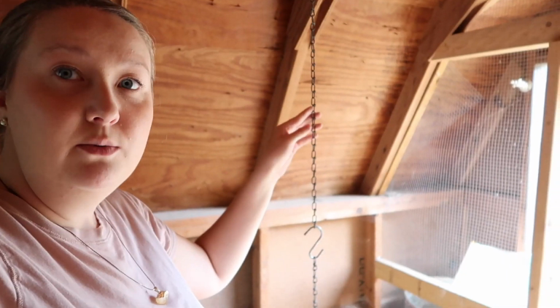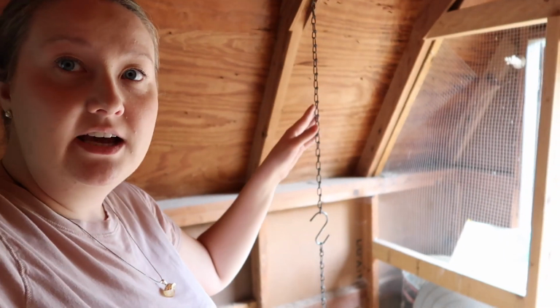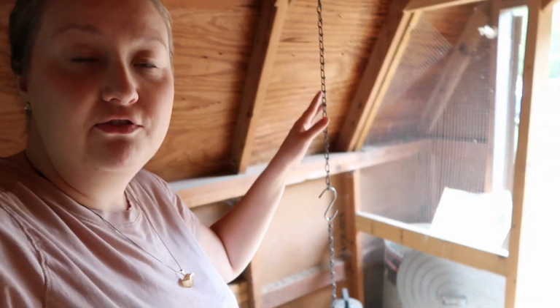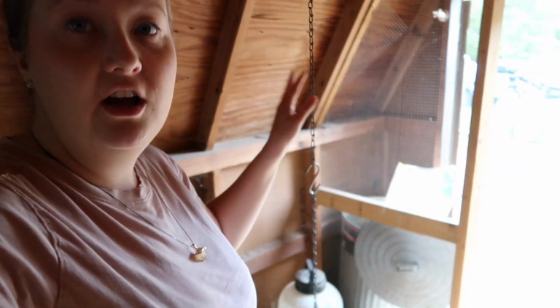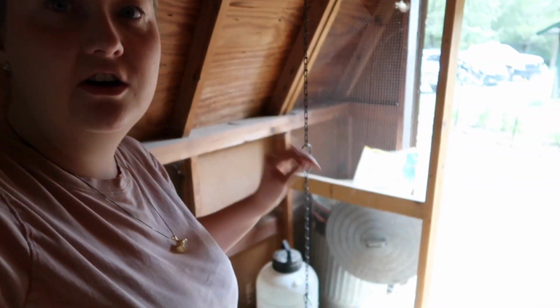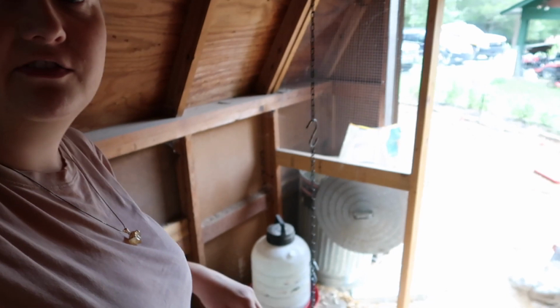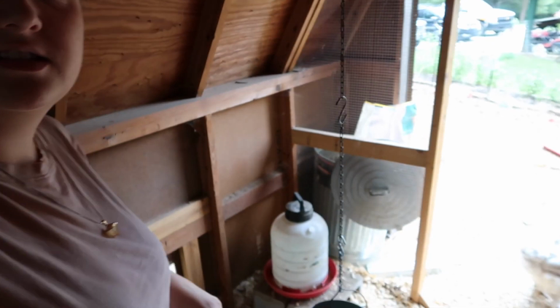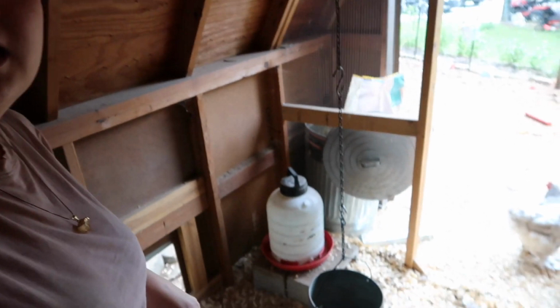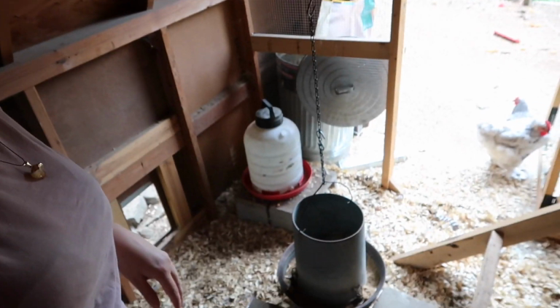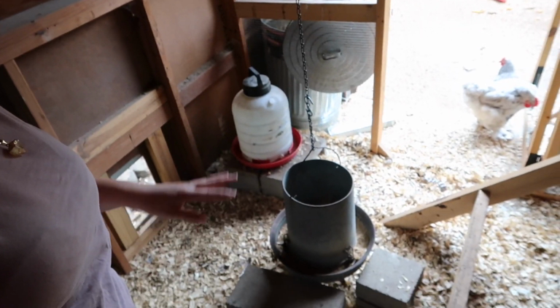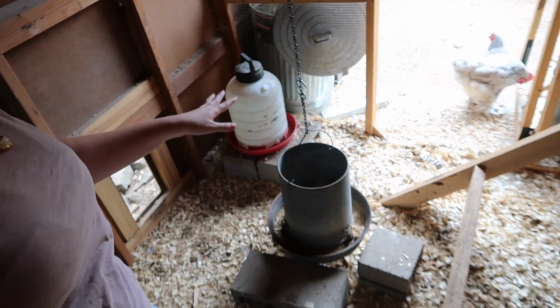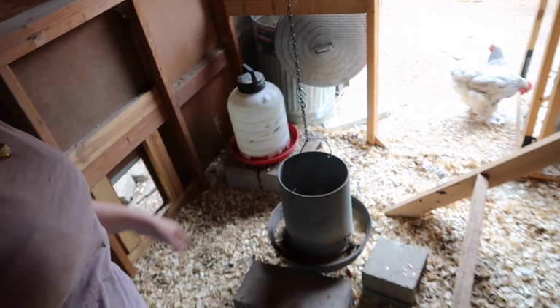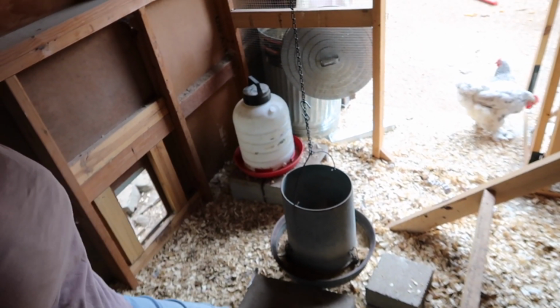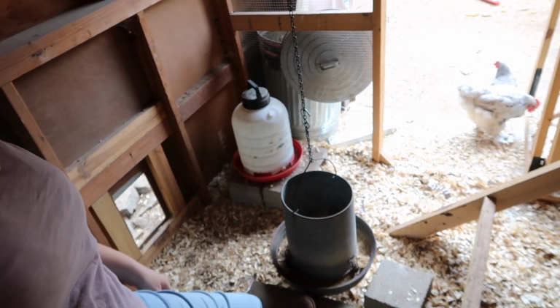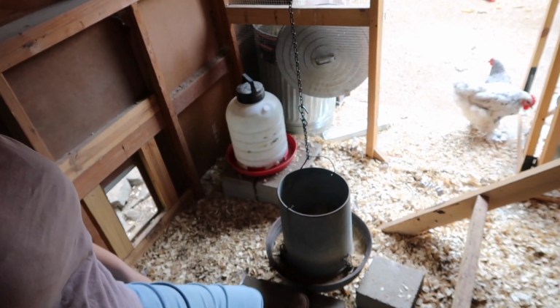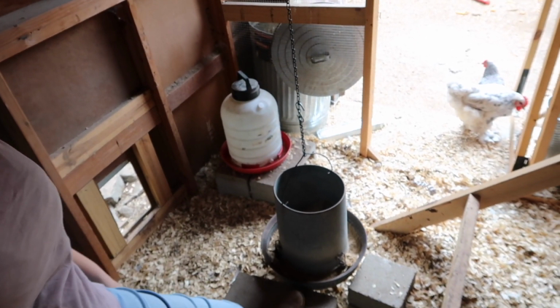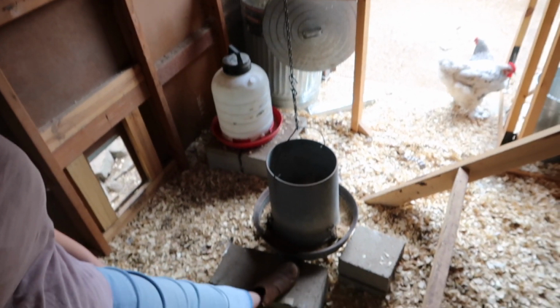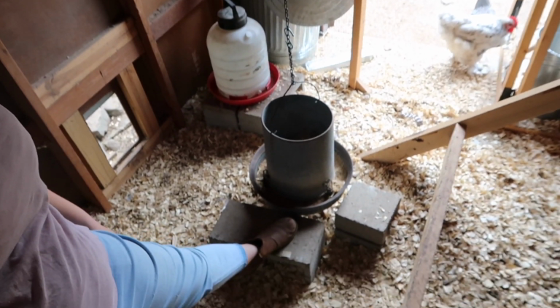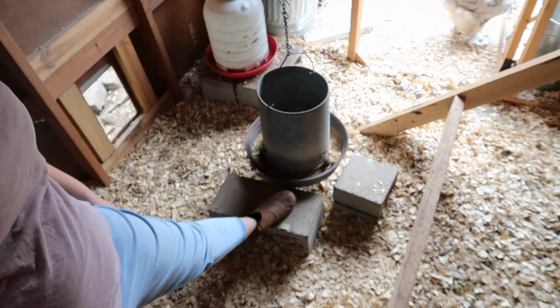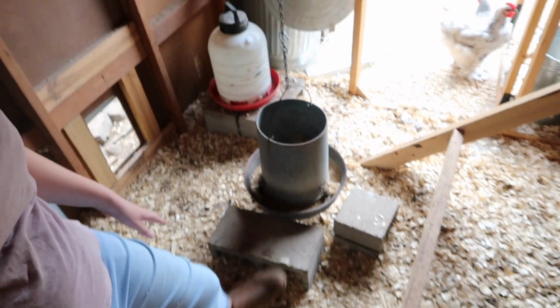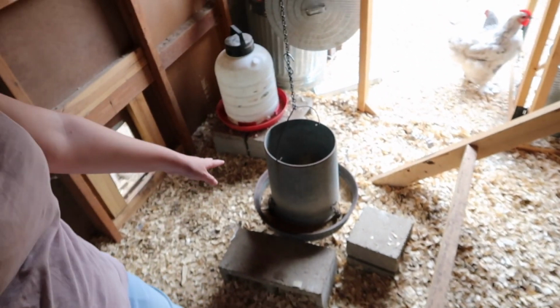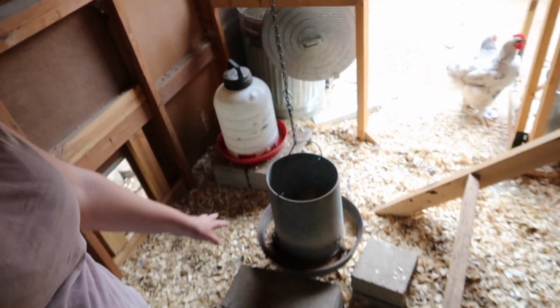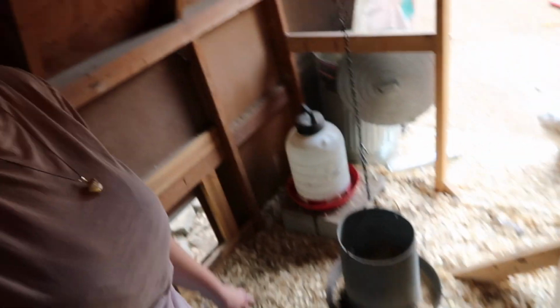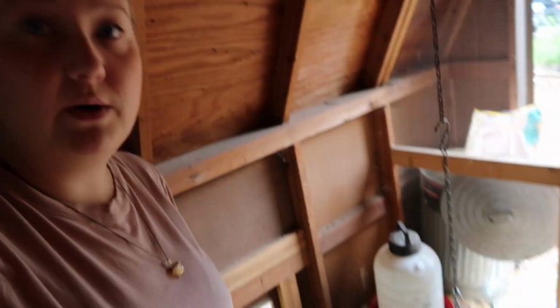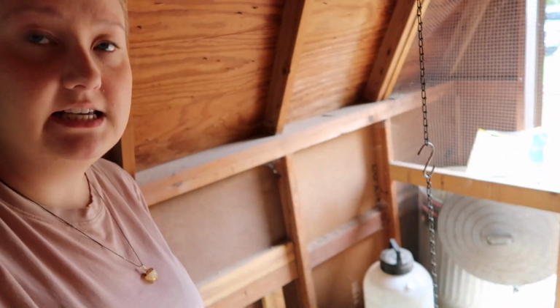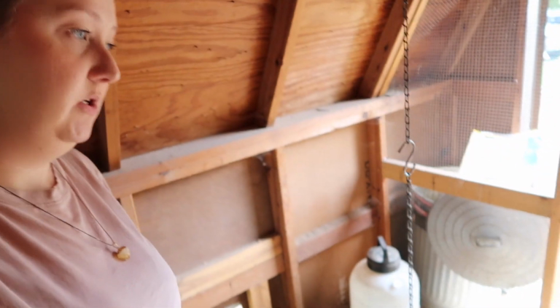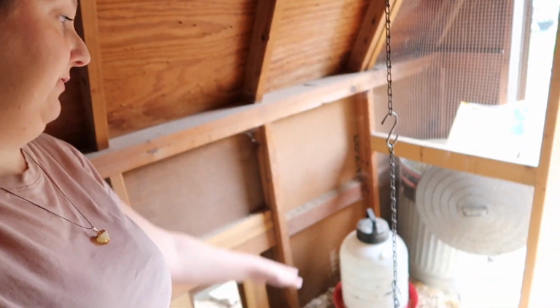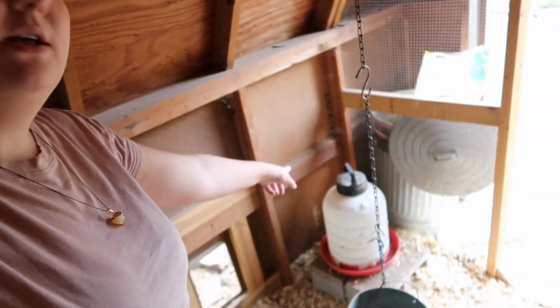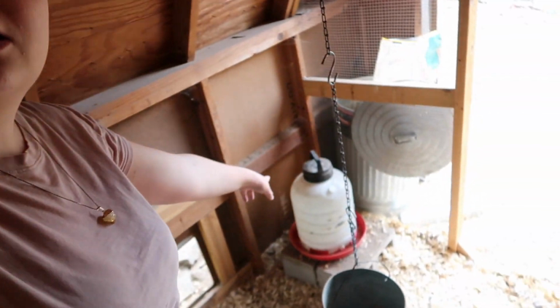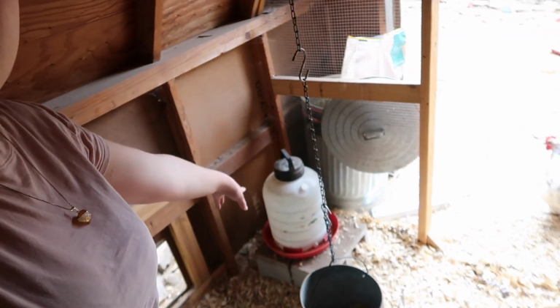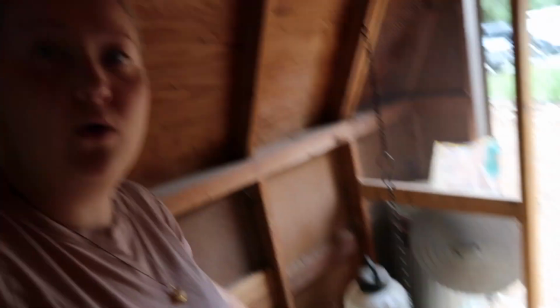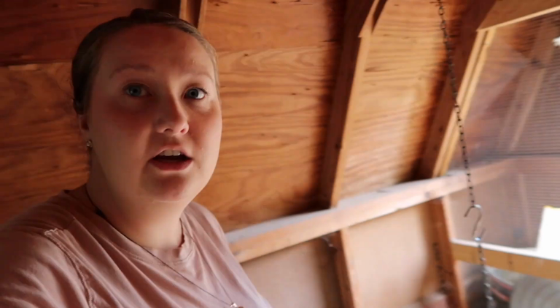Here we just have their feeder hung off the ceiling. We've got some smaller chickens, so we have cinder blocks to make sure everyone can easily reach their food. We also have a waterer here.